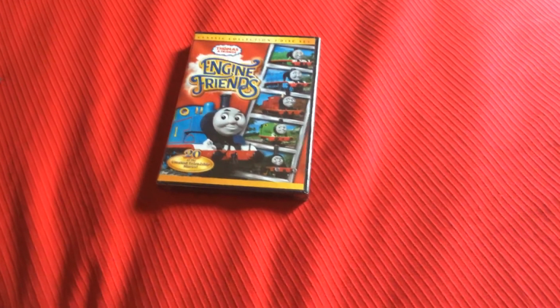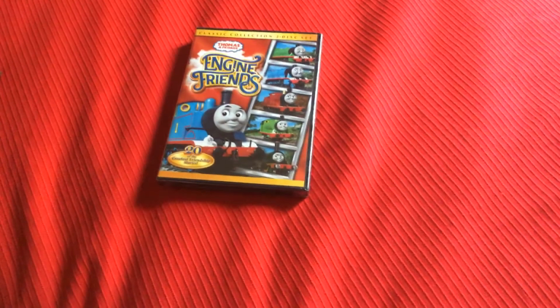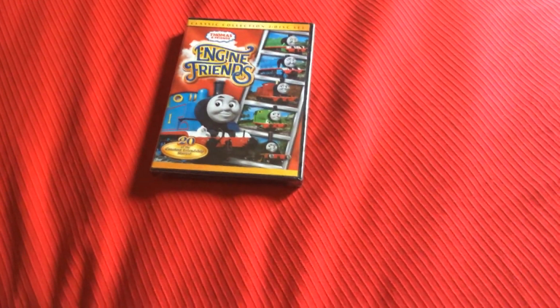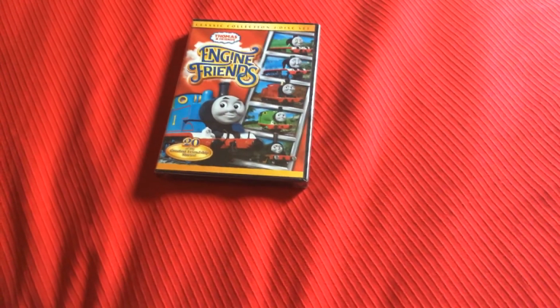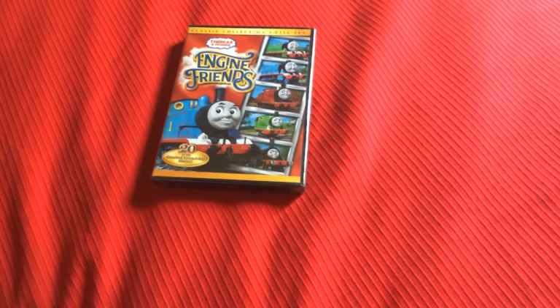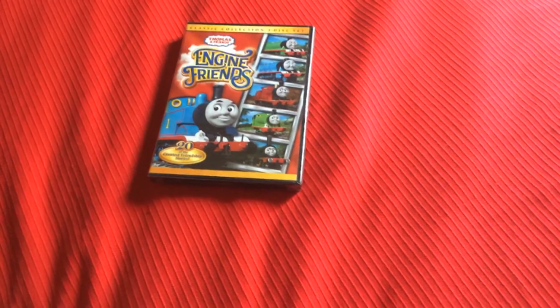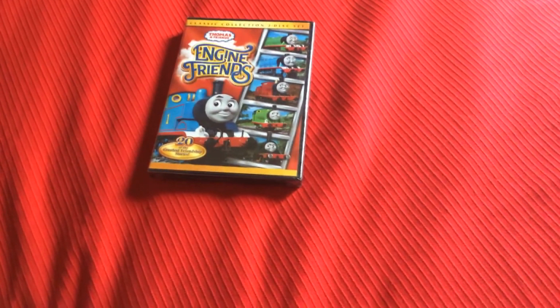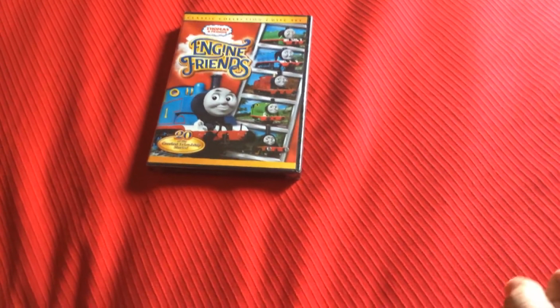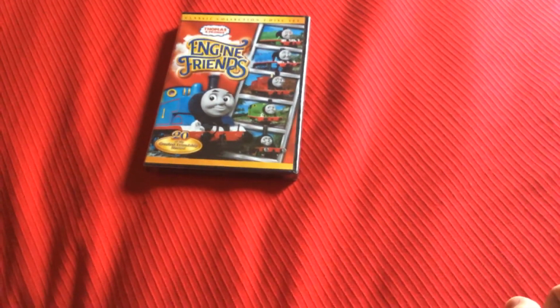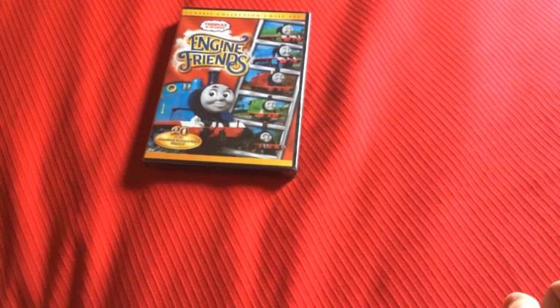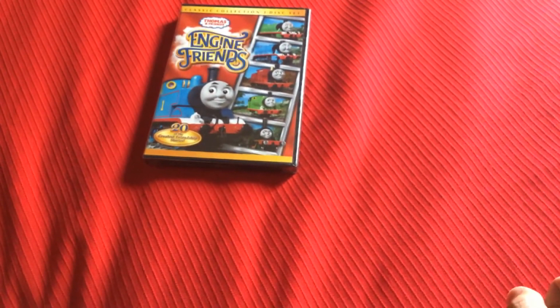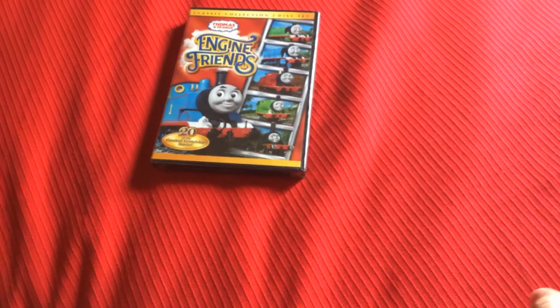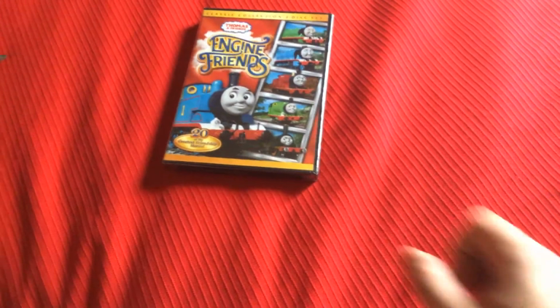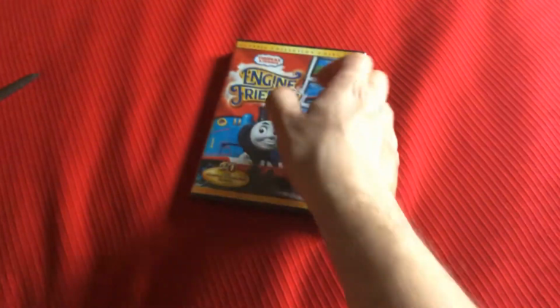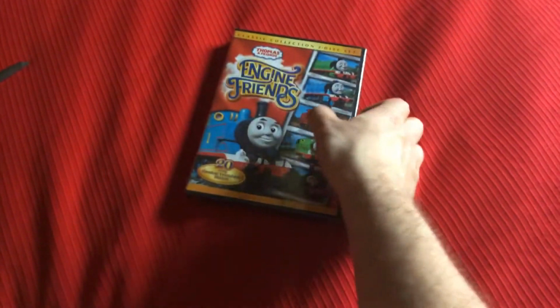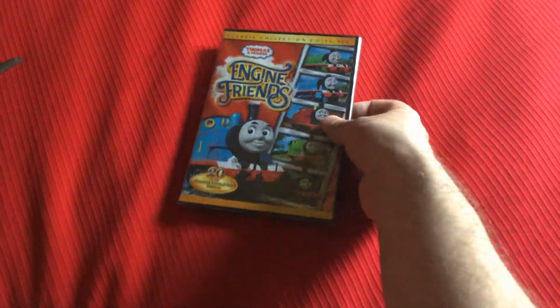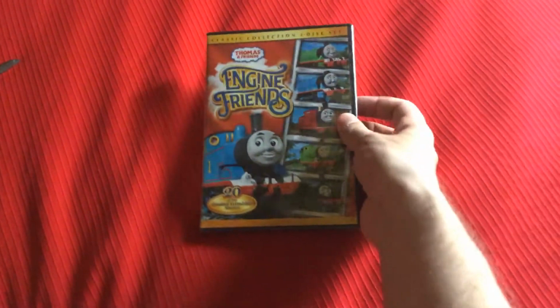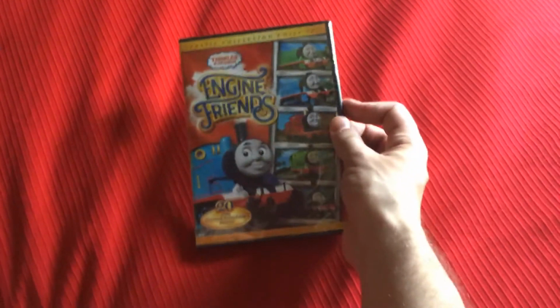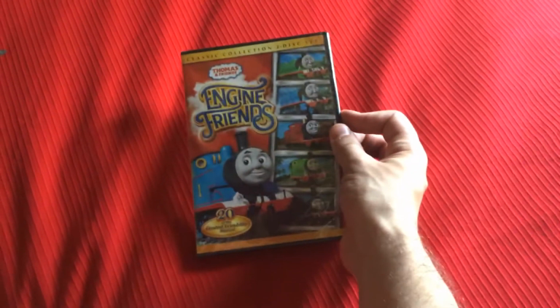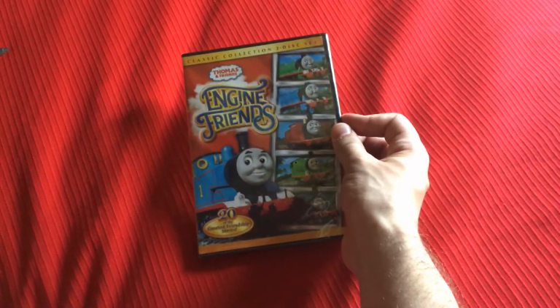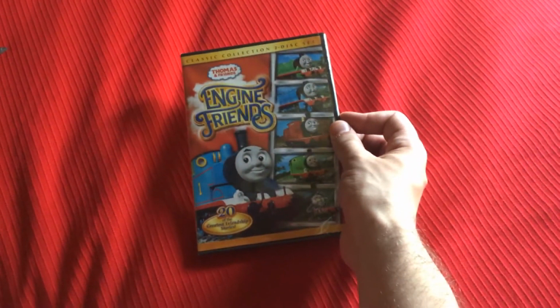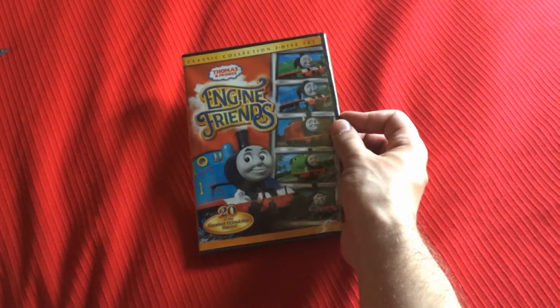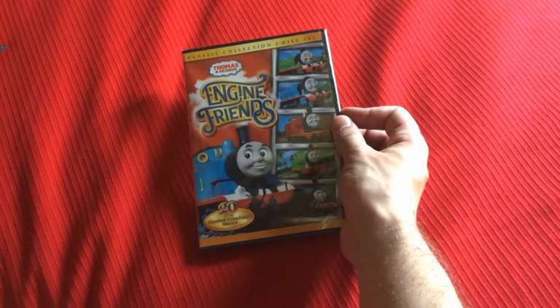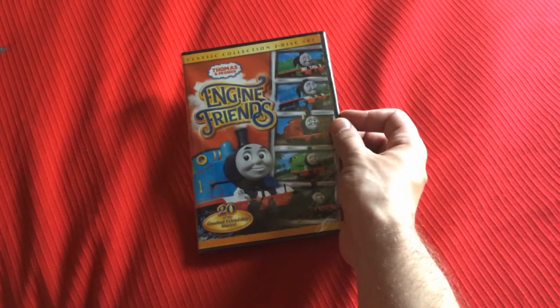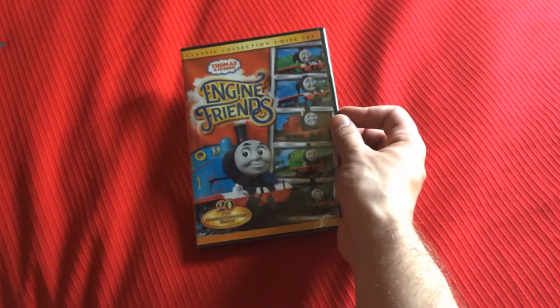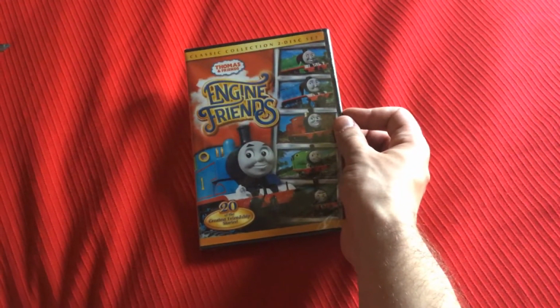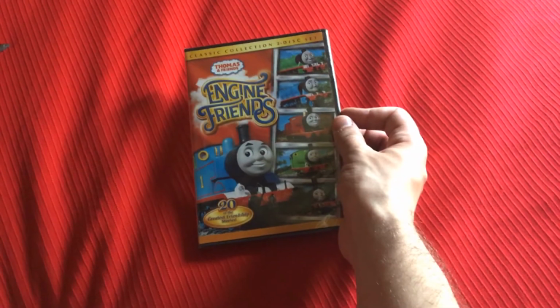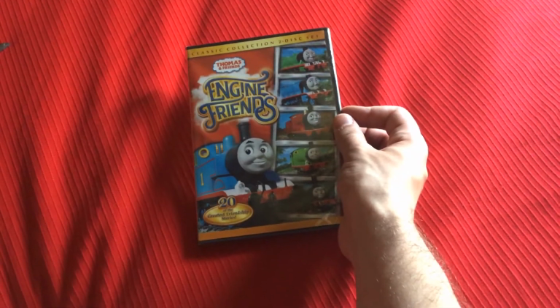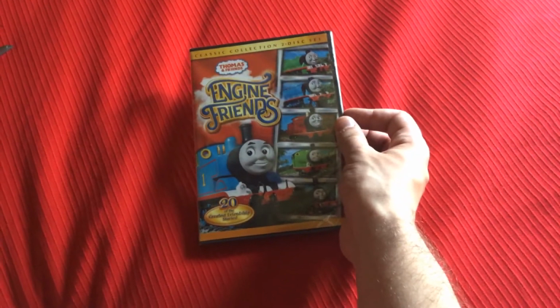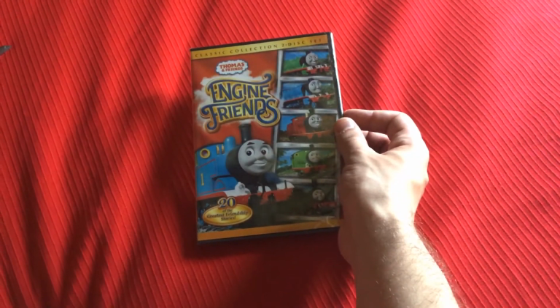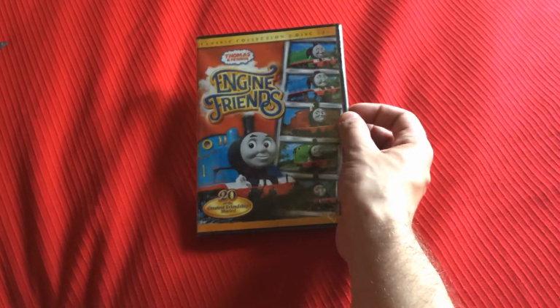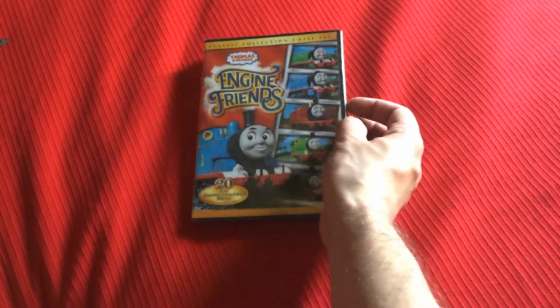Alright guys, this is DVD update number 9. I got Tom's friends engine friends to disk set and mail for today.